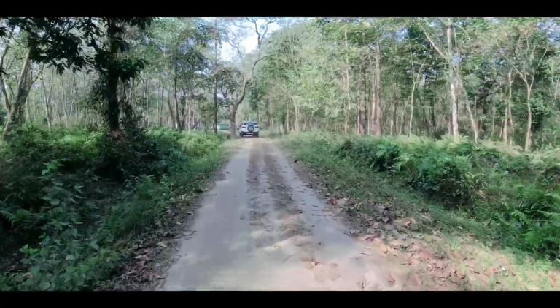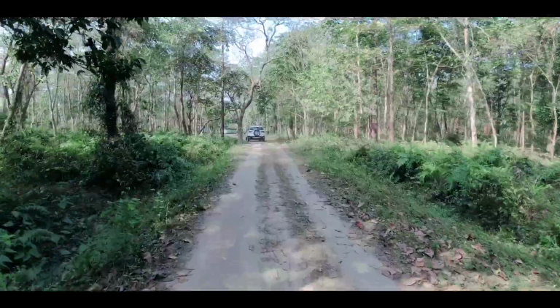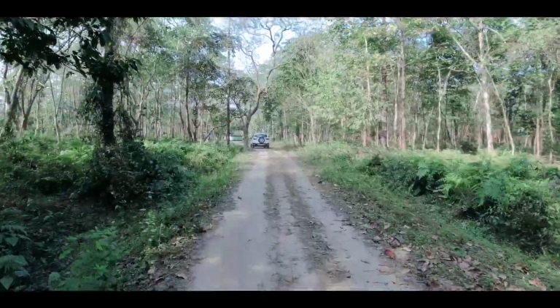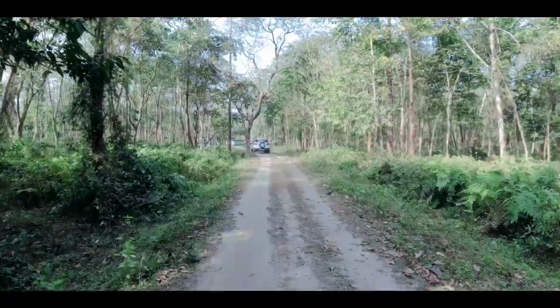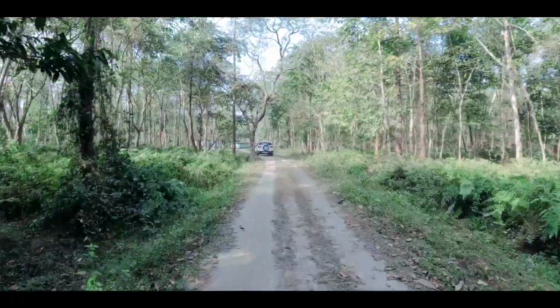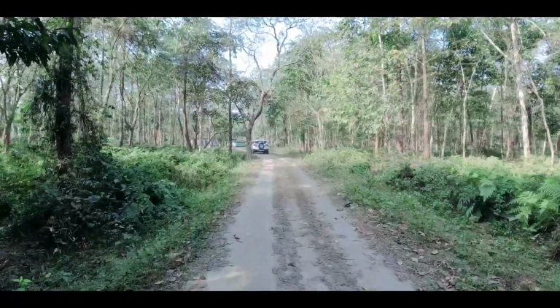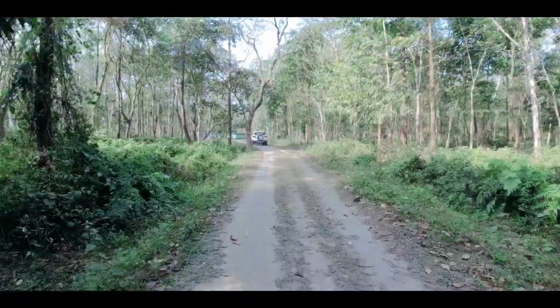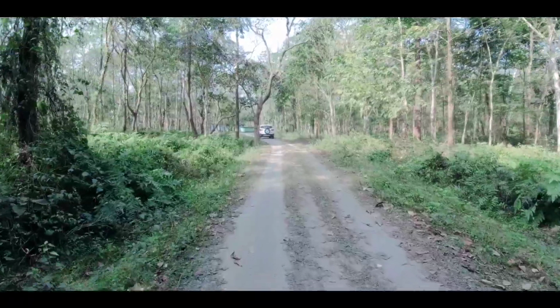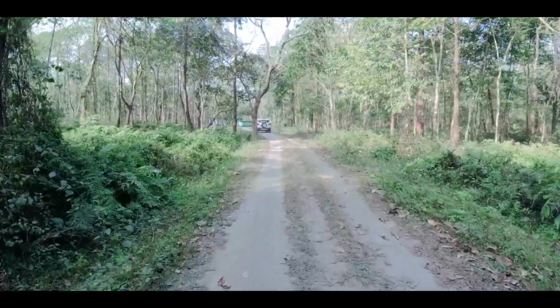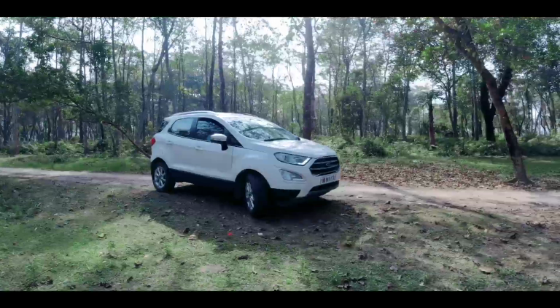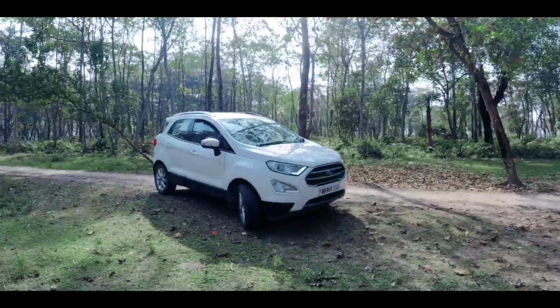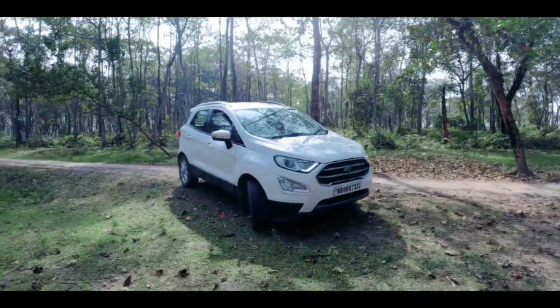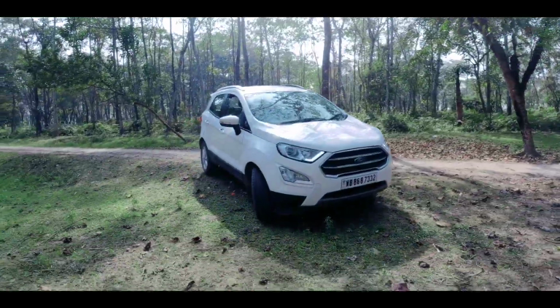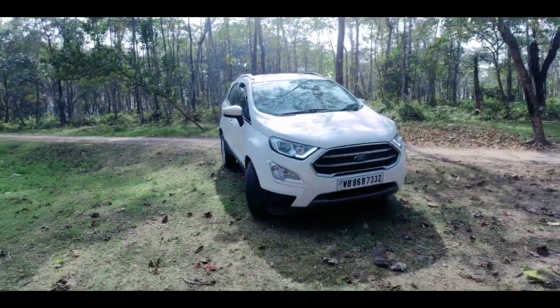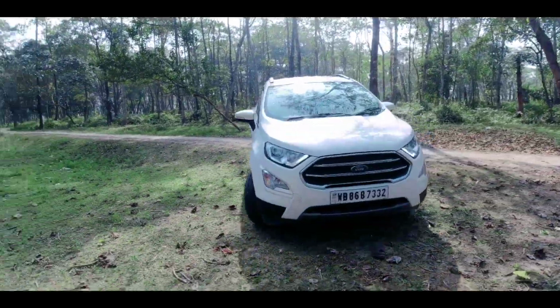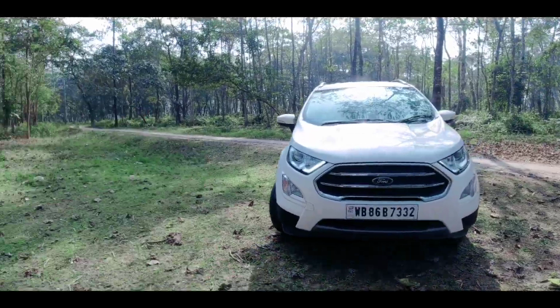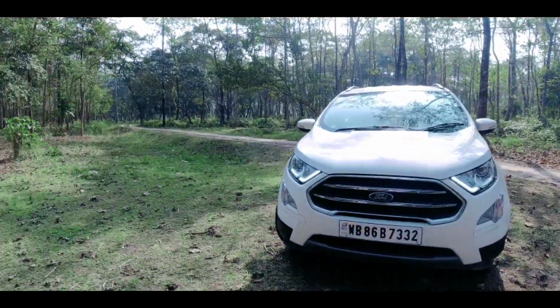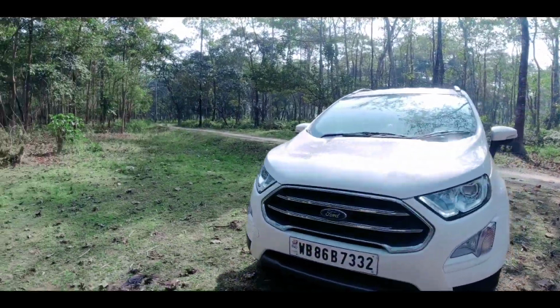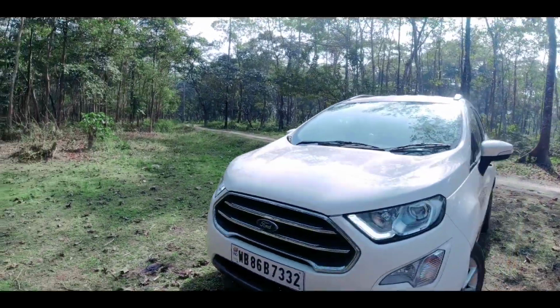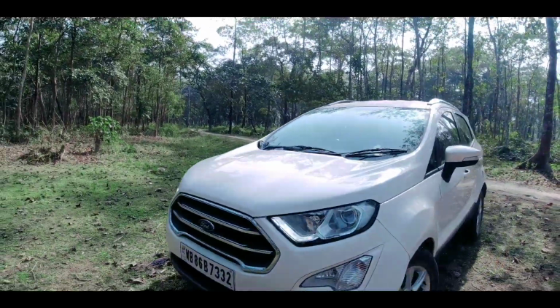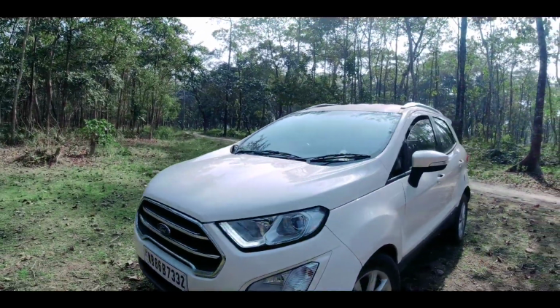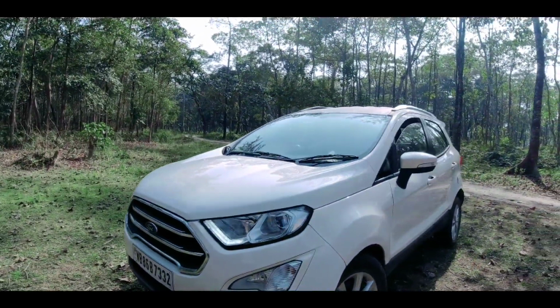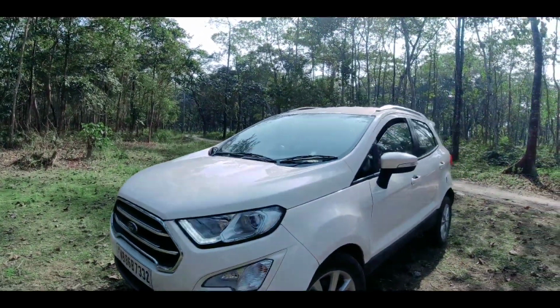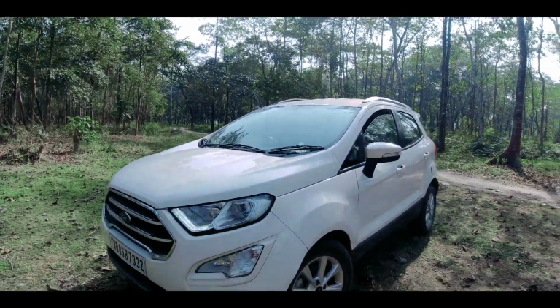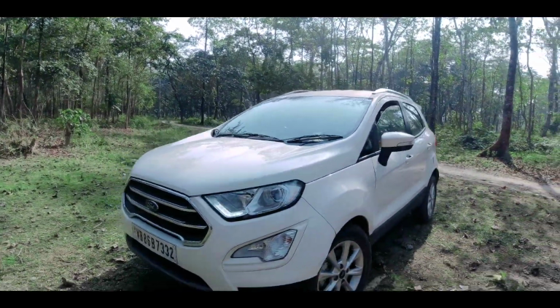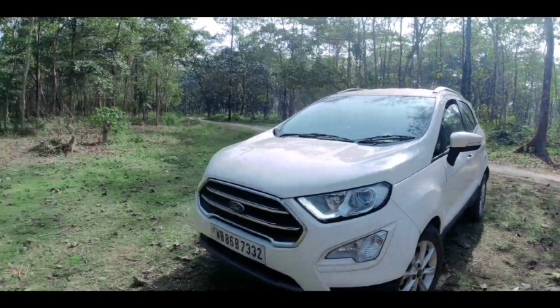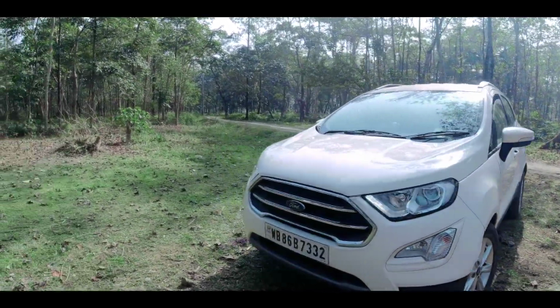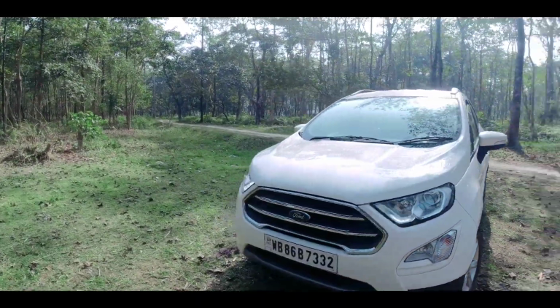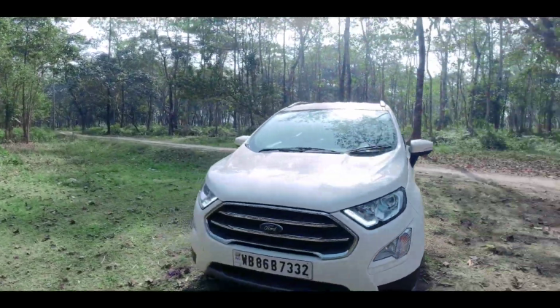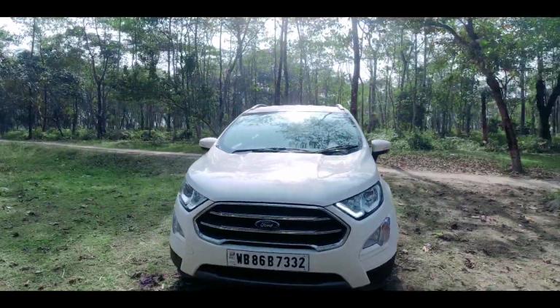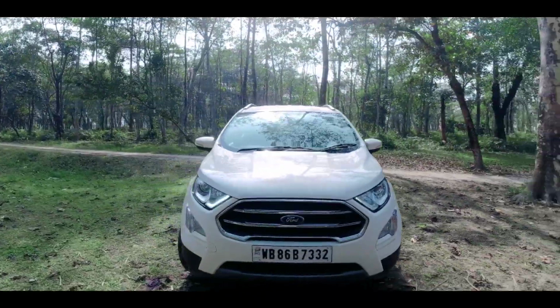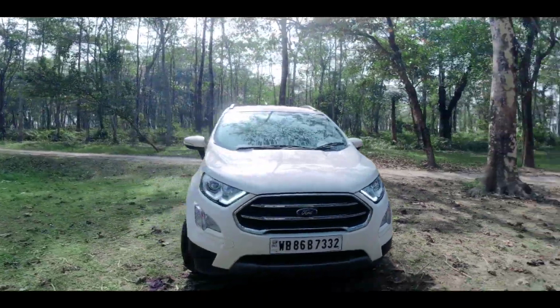Toh ye rahe kuch advantages of this rear mounted stepney wheel in the Ford EcoSport. Now let's discuss about some disadvantages of this rear mounted stepney wheel in the Ford EcoSport.